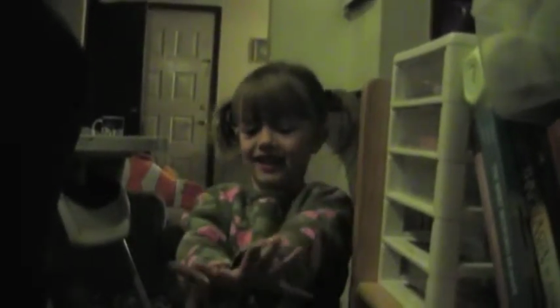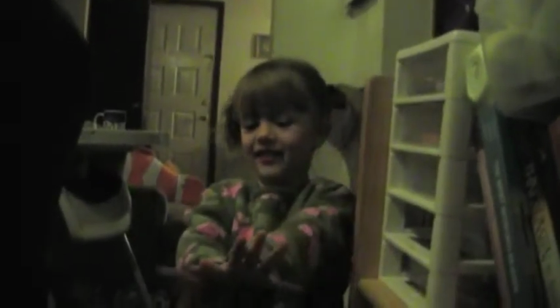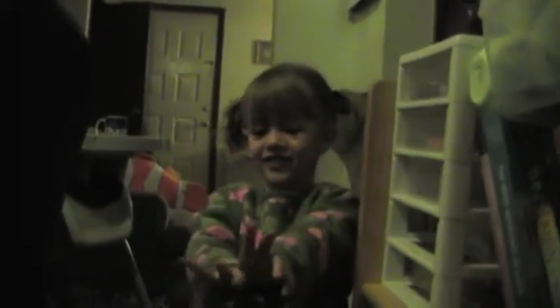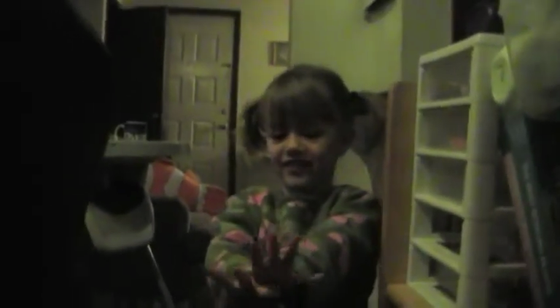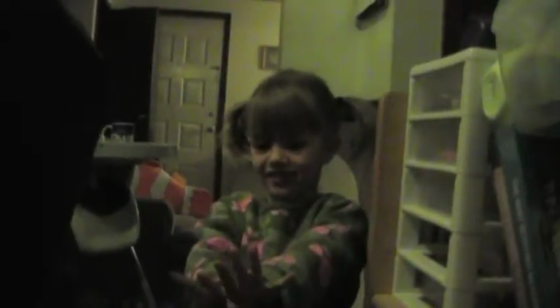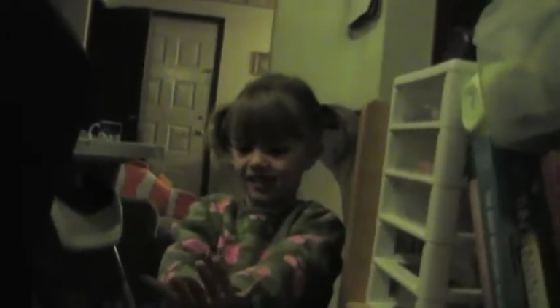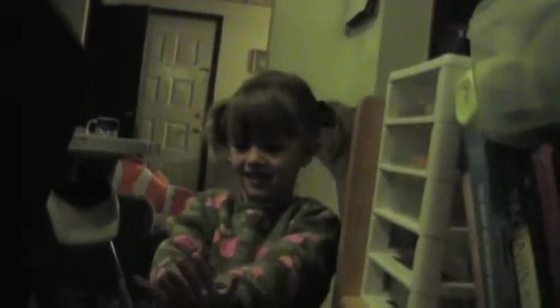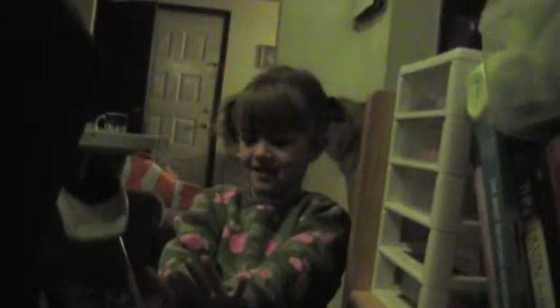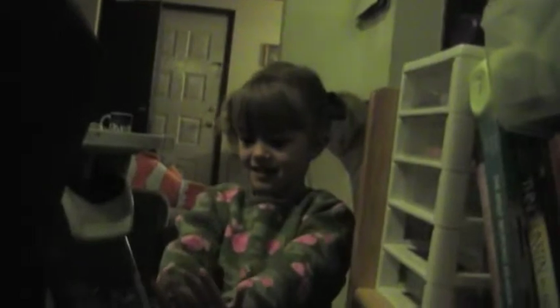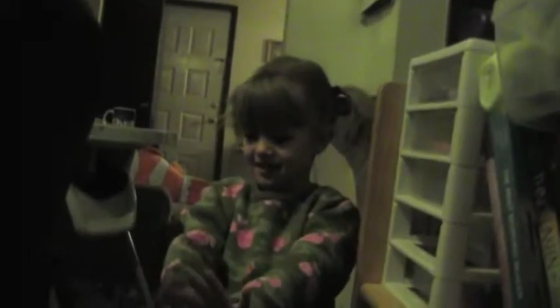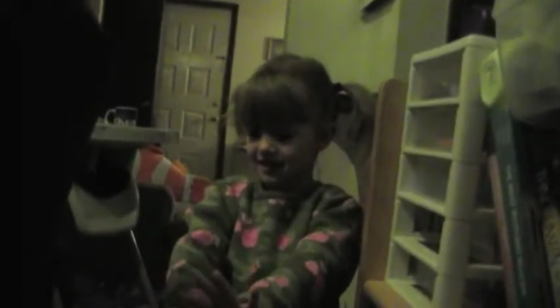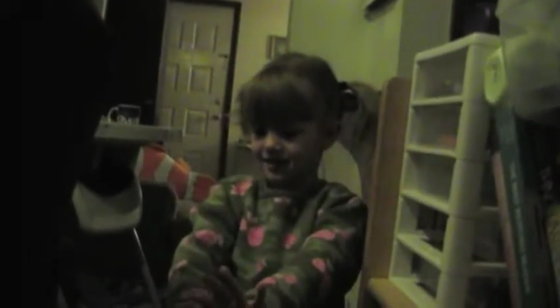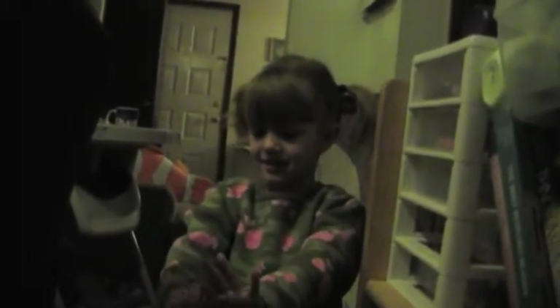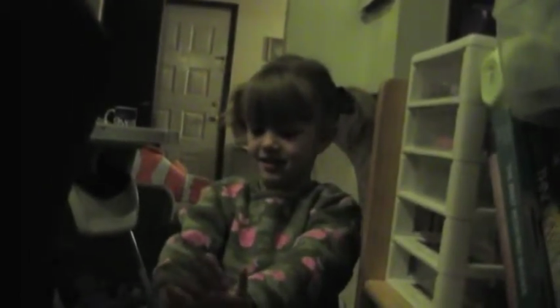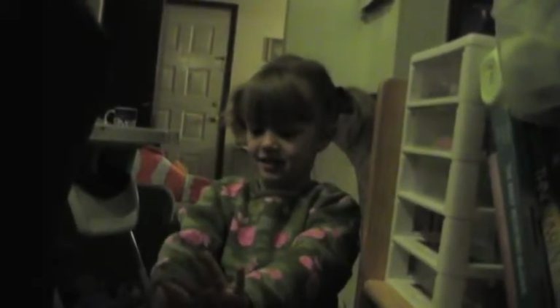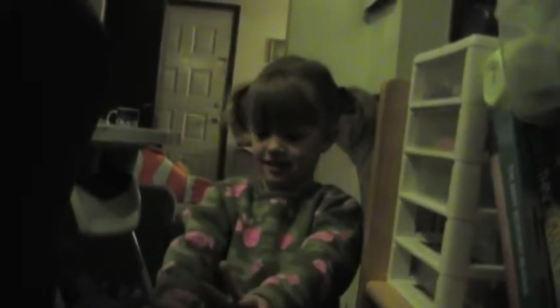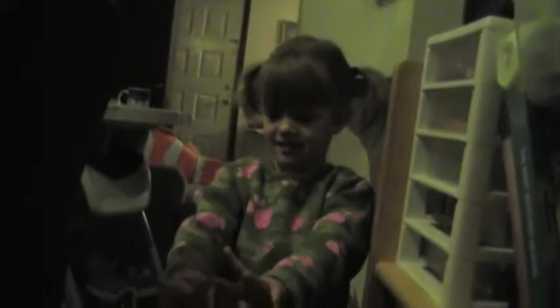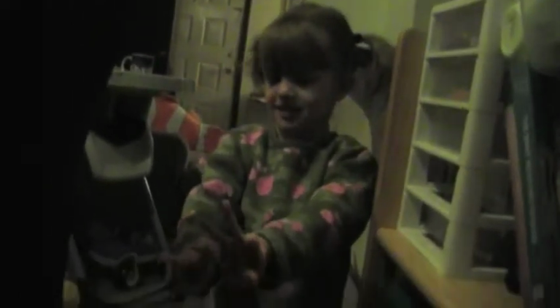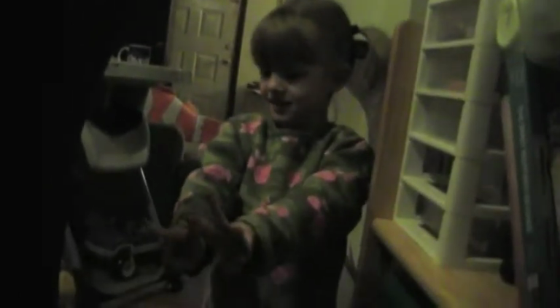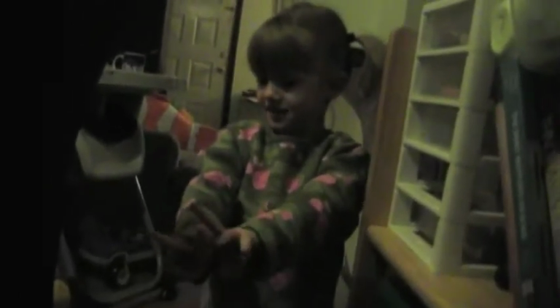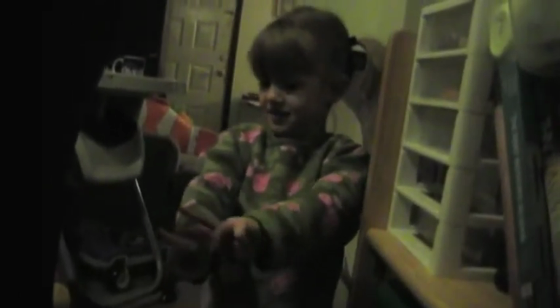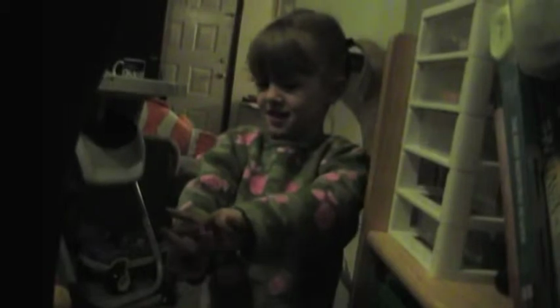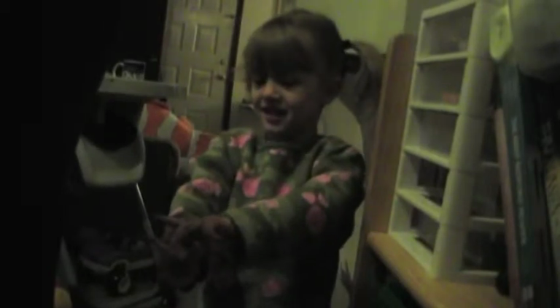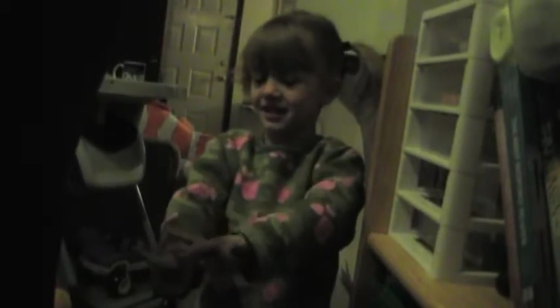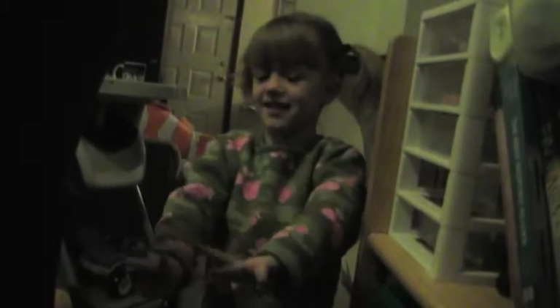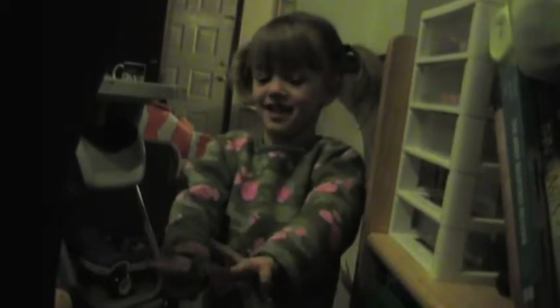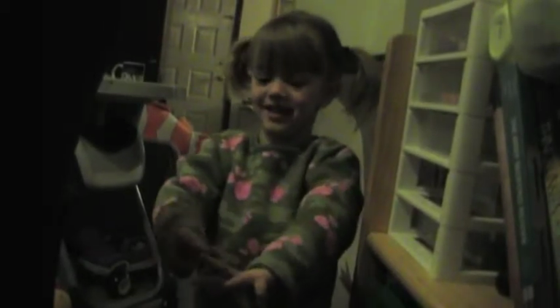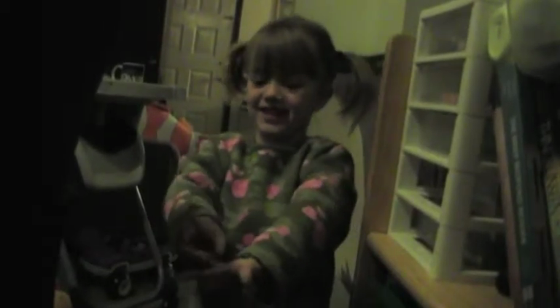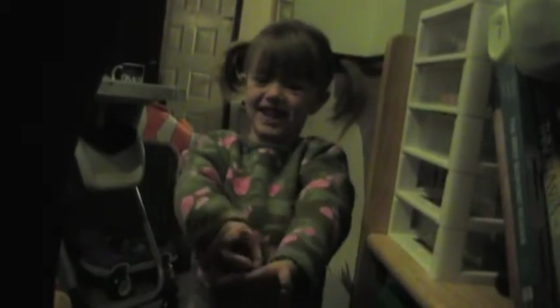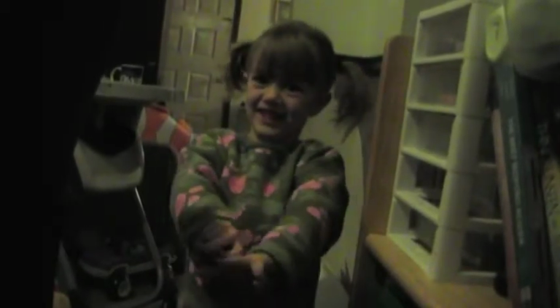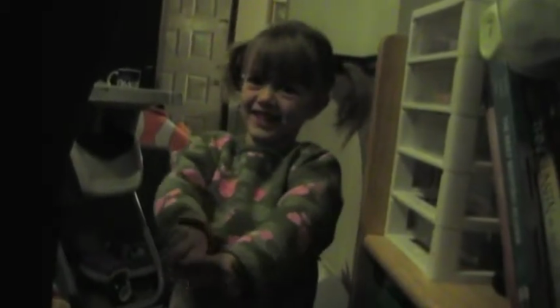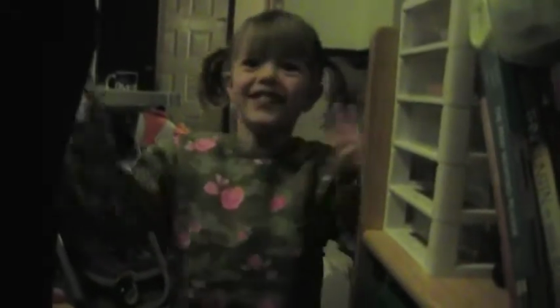Ready? Two plus three. Do two on one hand and three on the other. One, two, three, four, five. That's right. It's five.